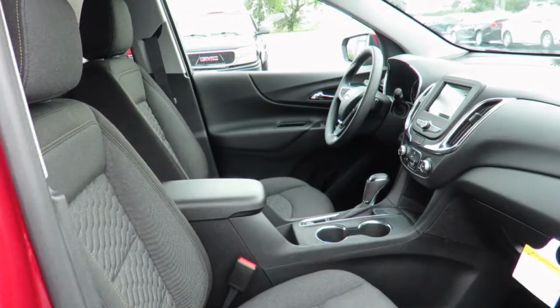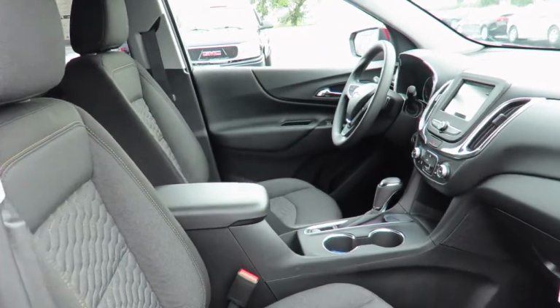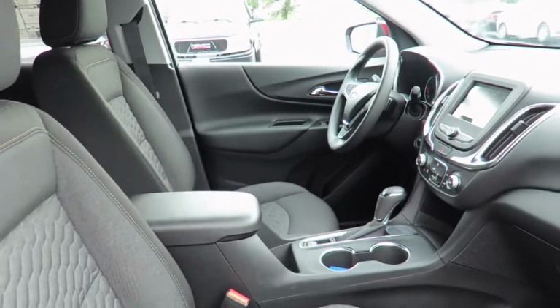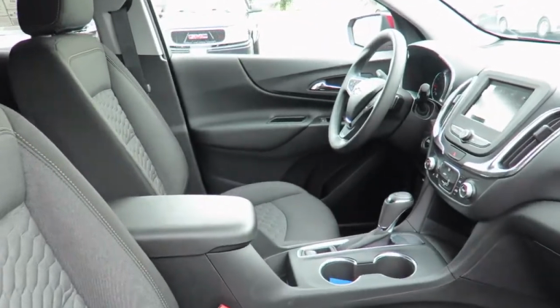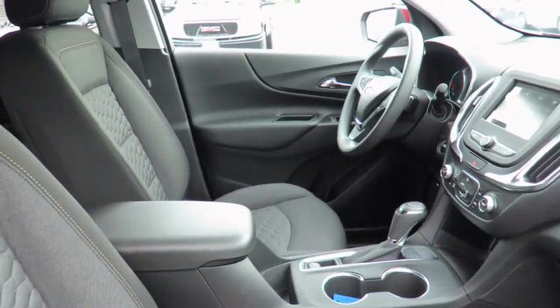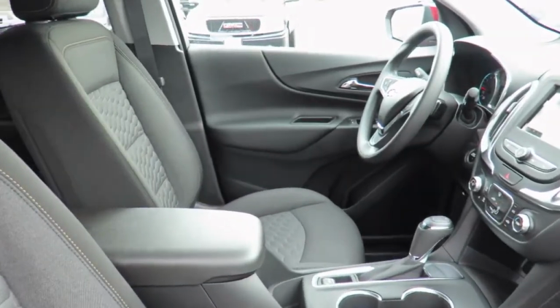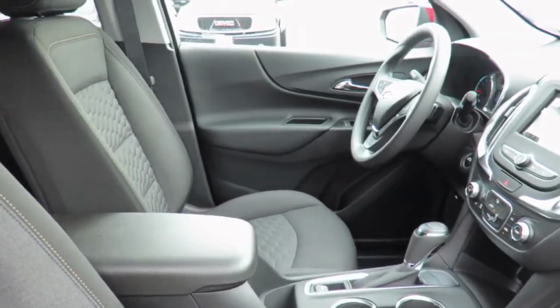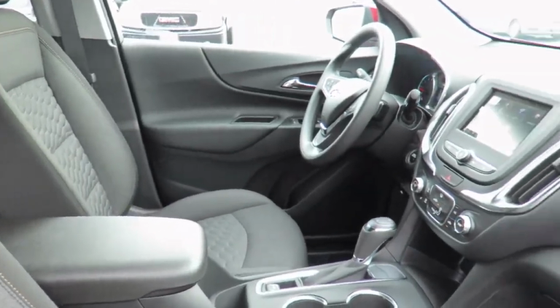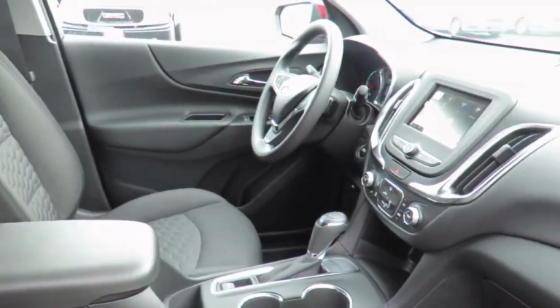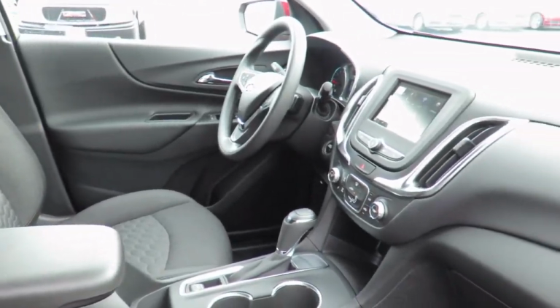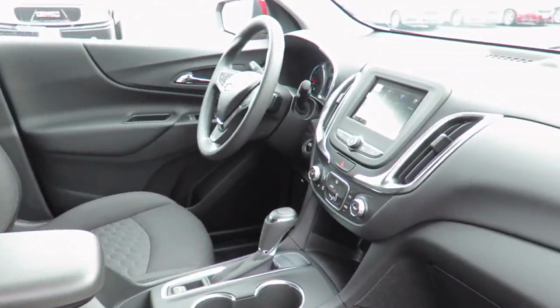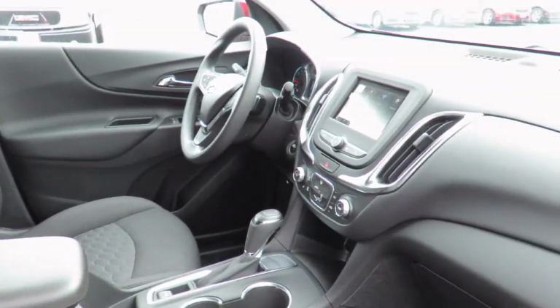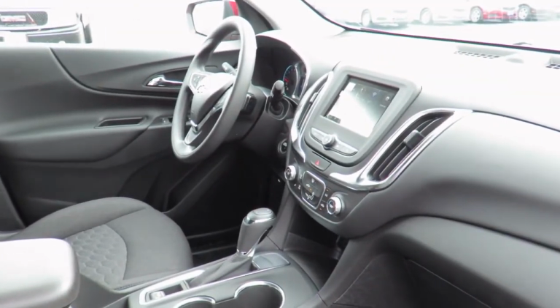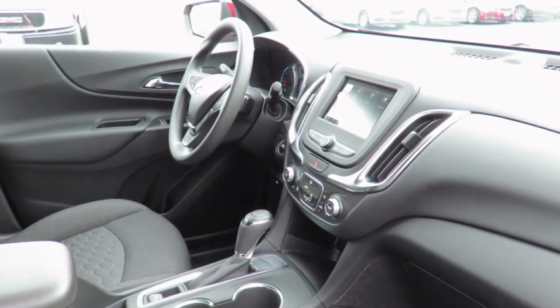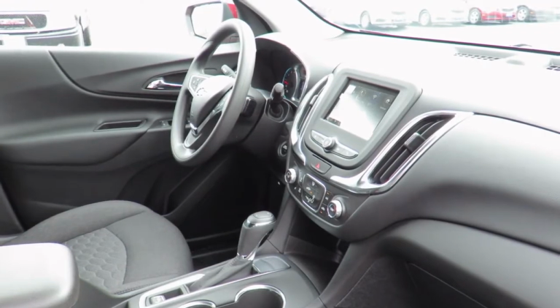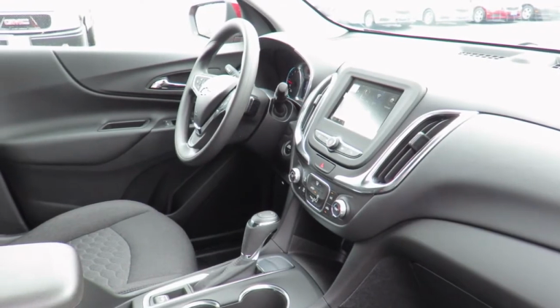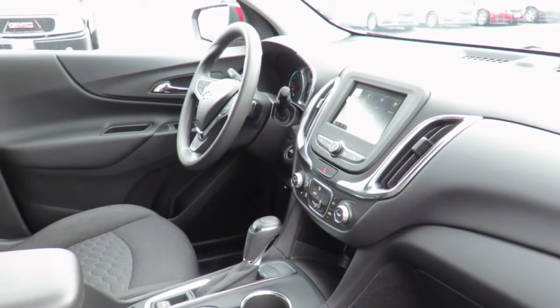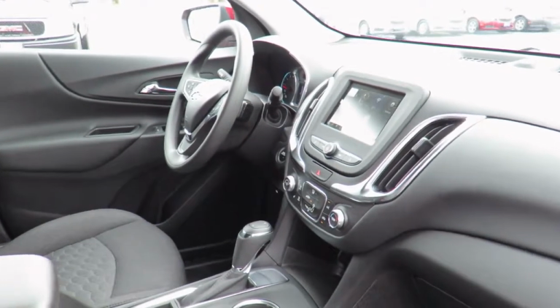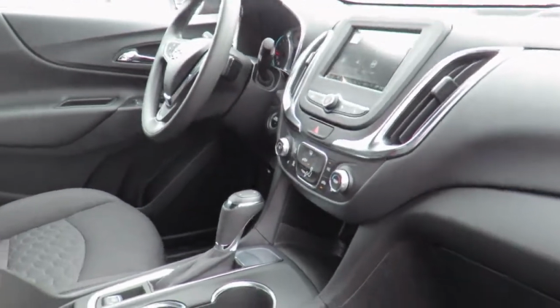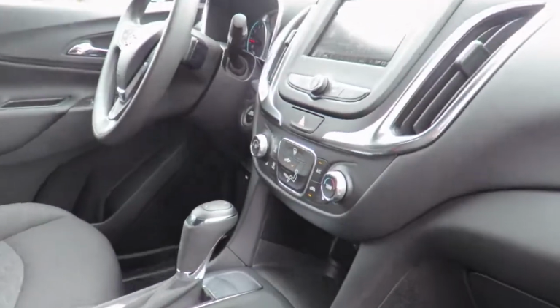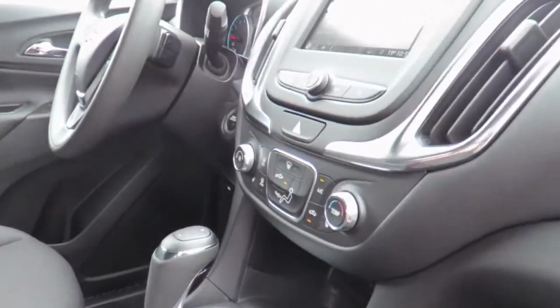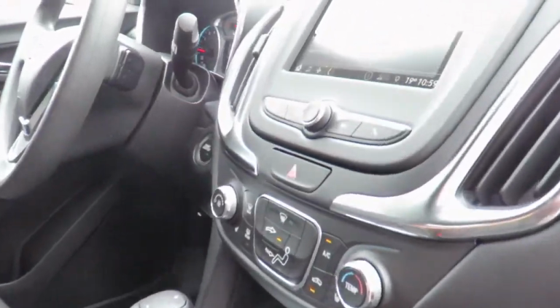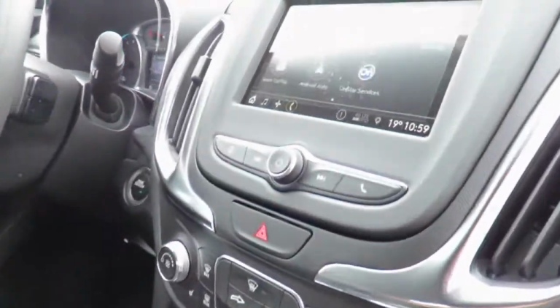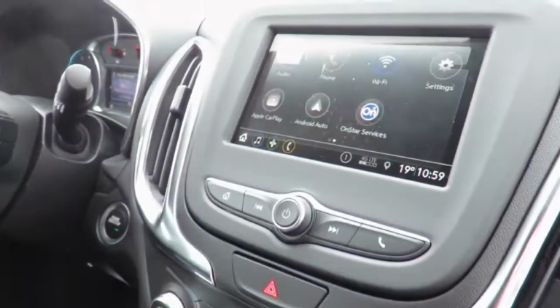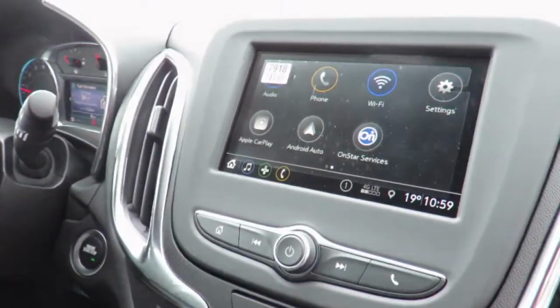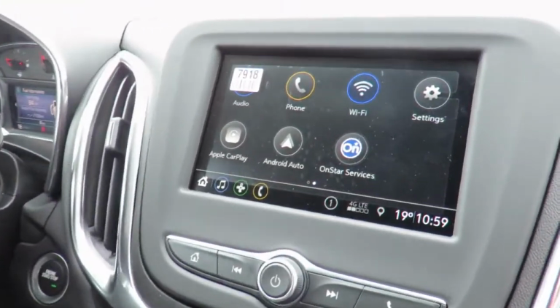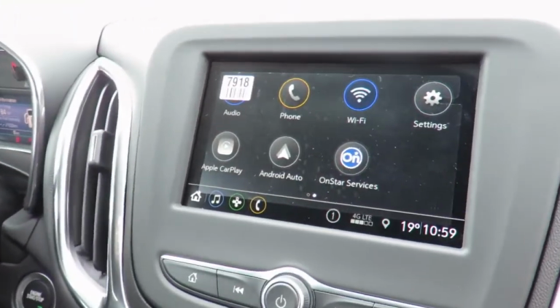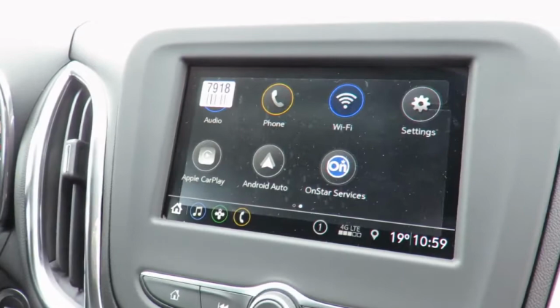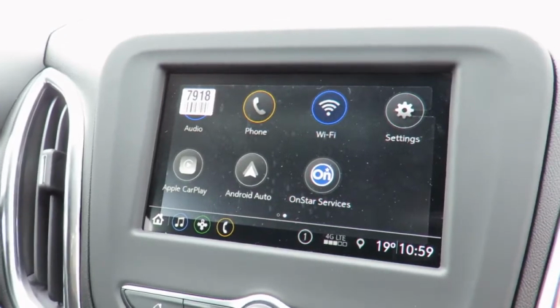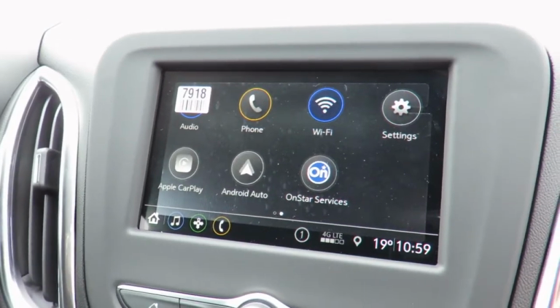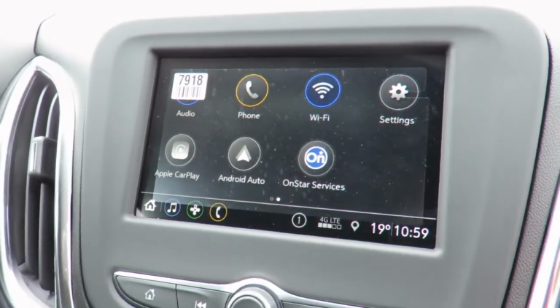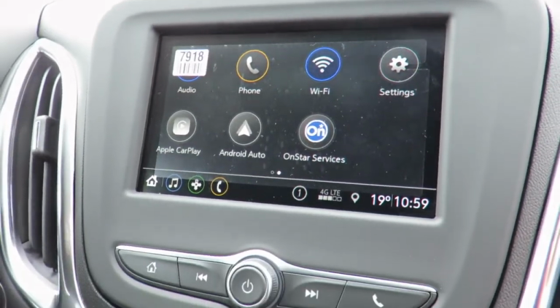You'll also receive OnStar Vehicle Diagnostics and dealer maintenance notifications to make service scheduling simple. You can even take advantage of our valet service, in which we pick up your vehicle and drop it off for you when service is complete.